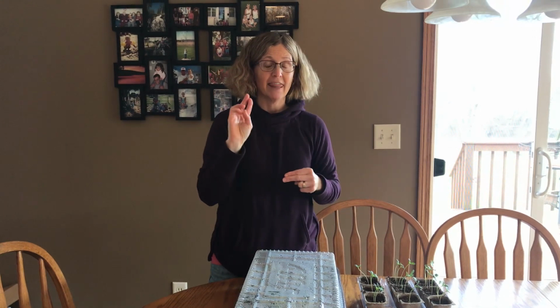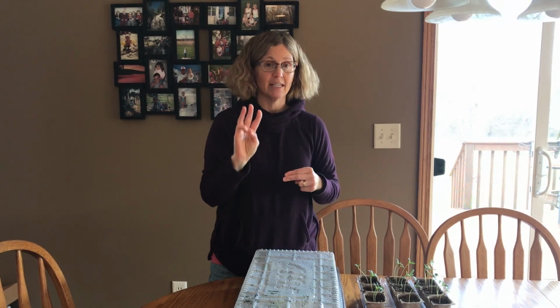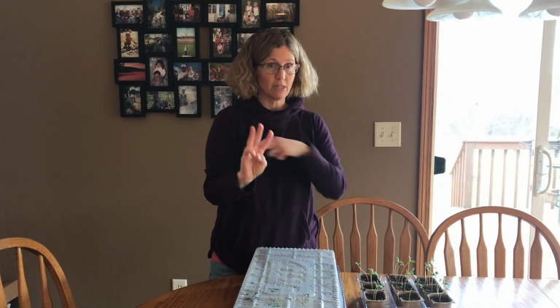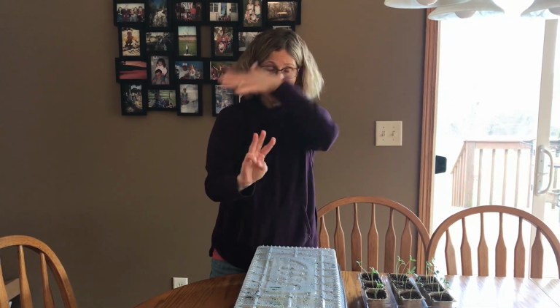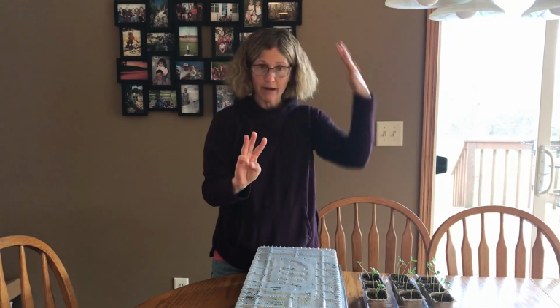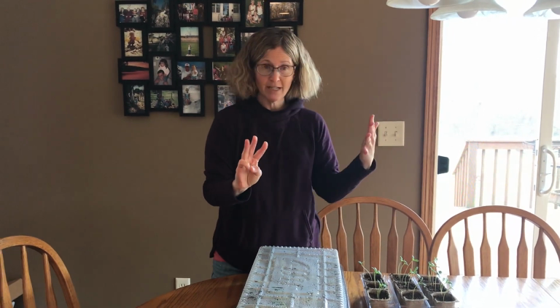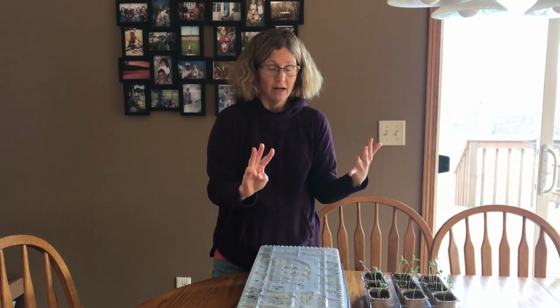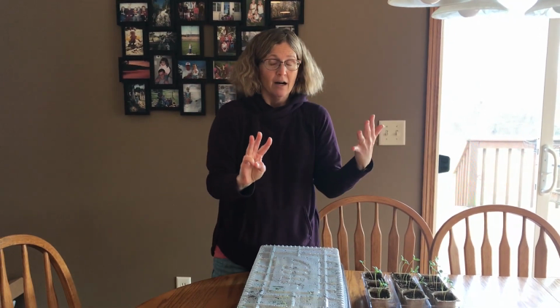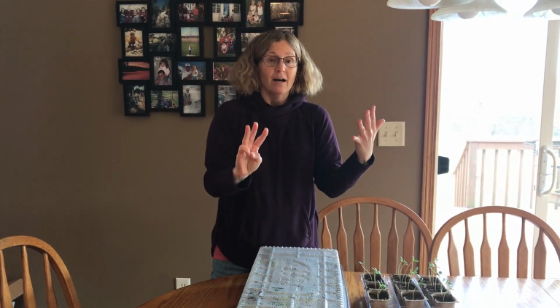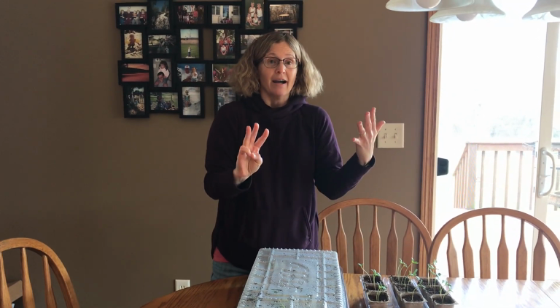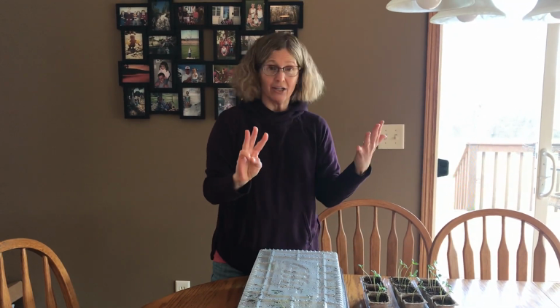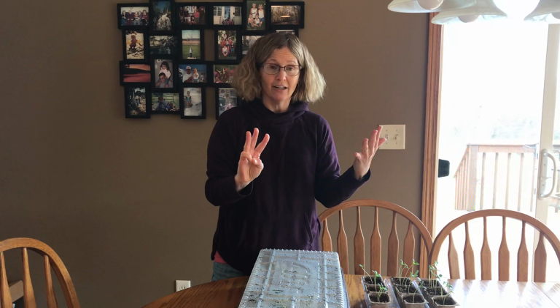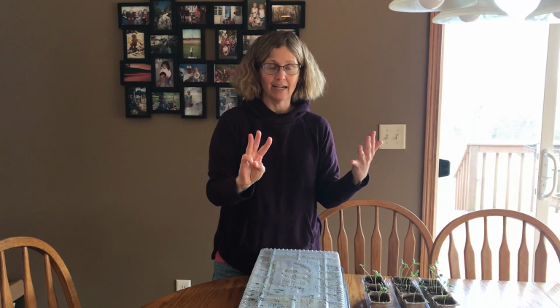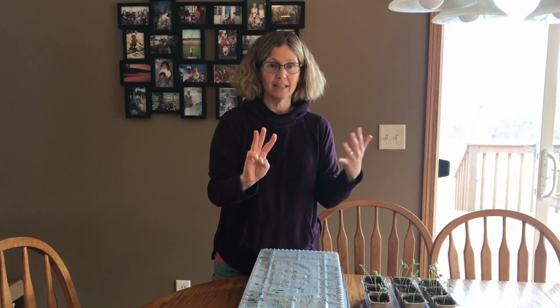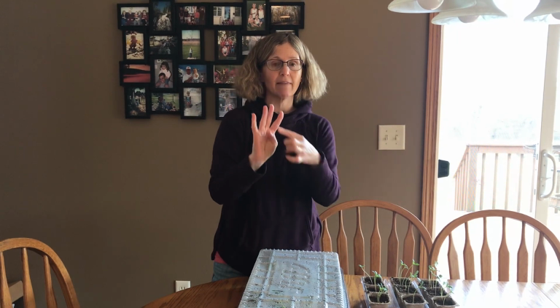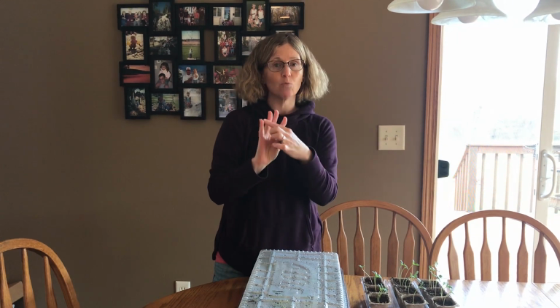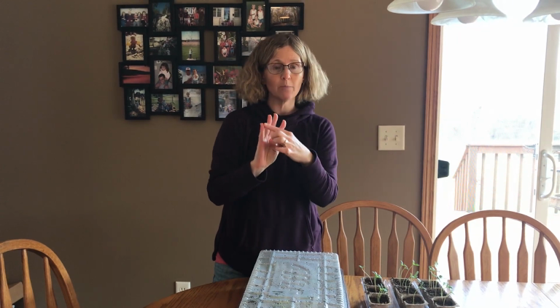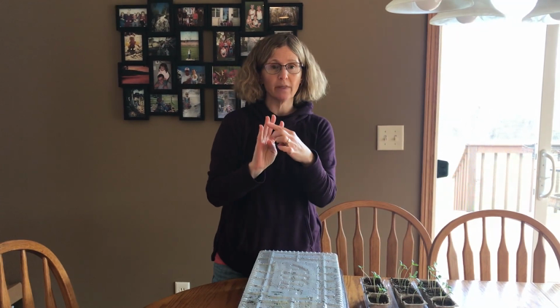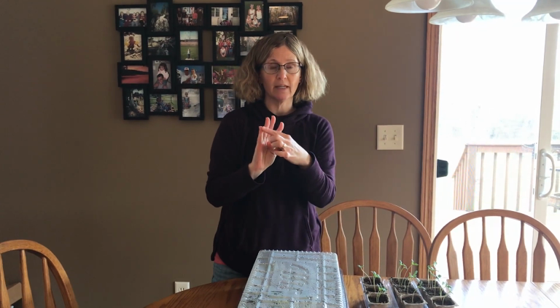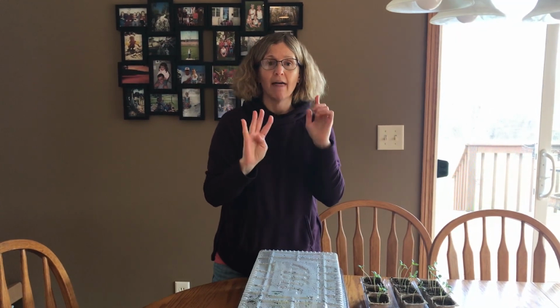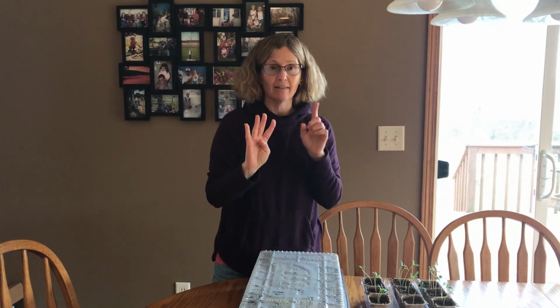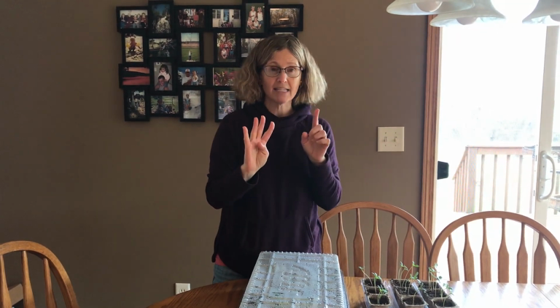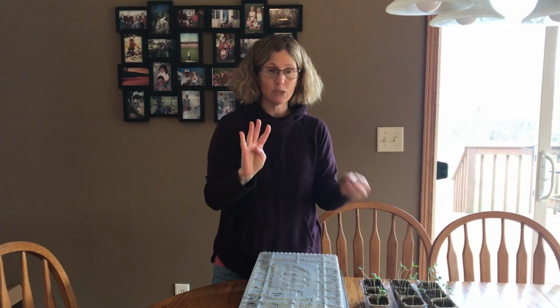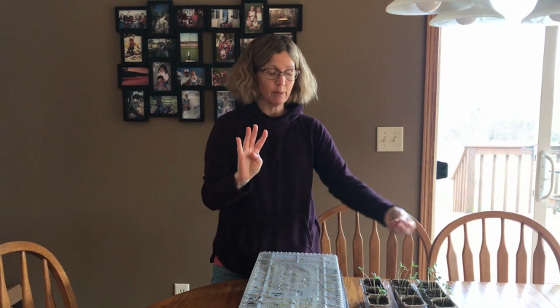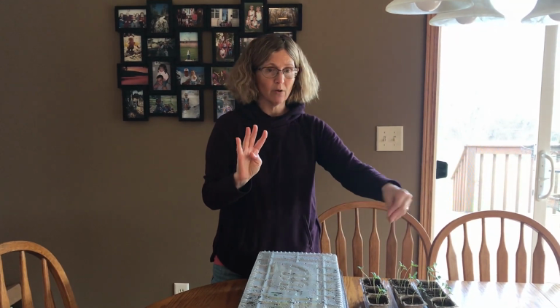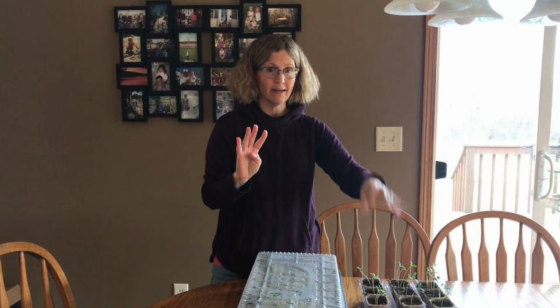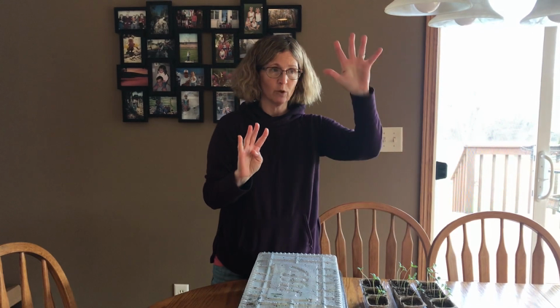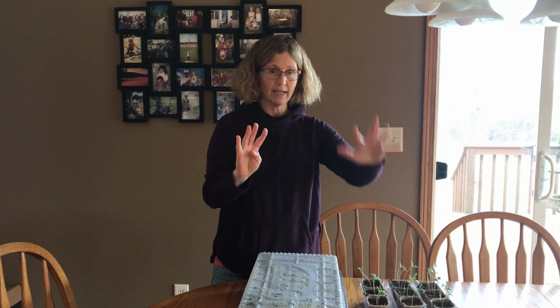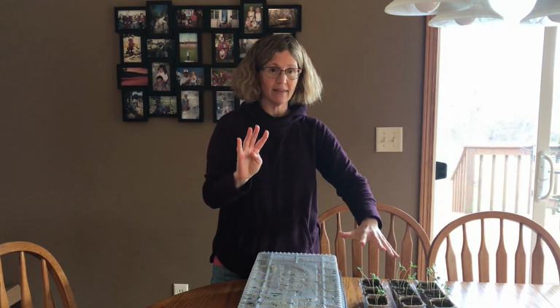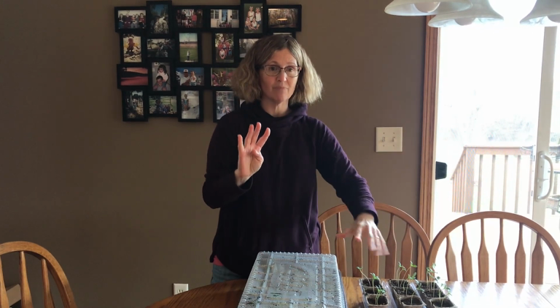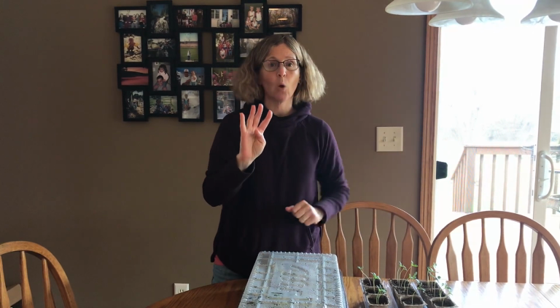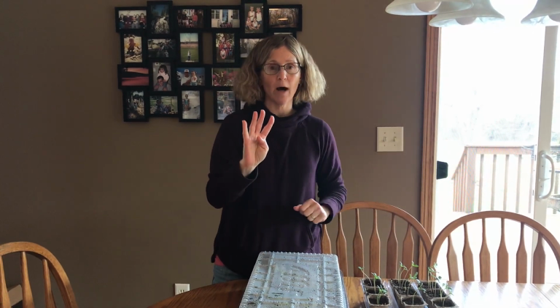They need what's all around us. Air. And they need one more thing. That last thing is what we pour on them or what rains on them. Water.